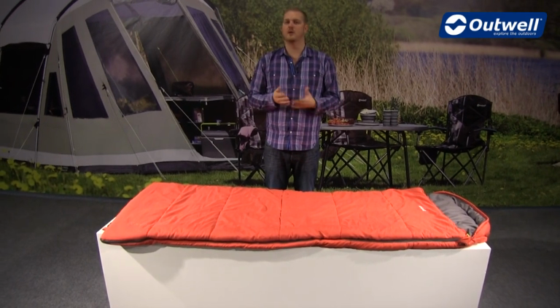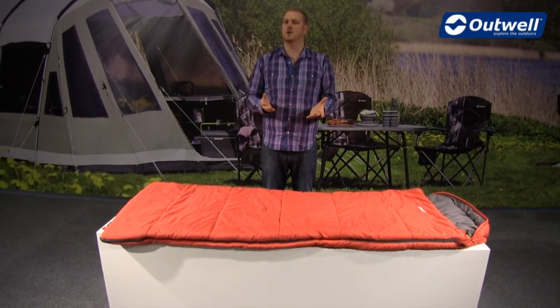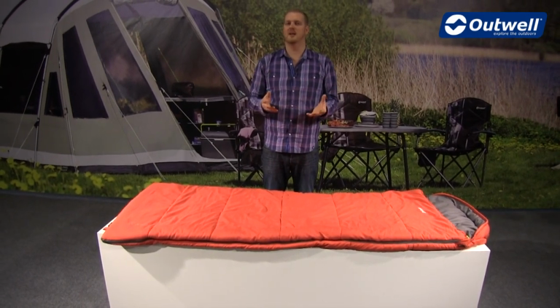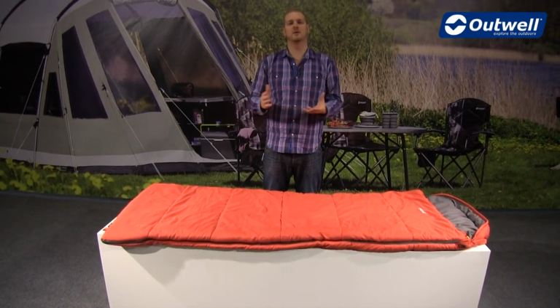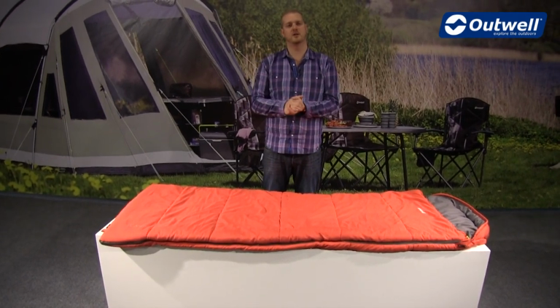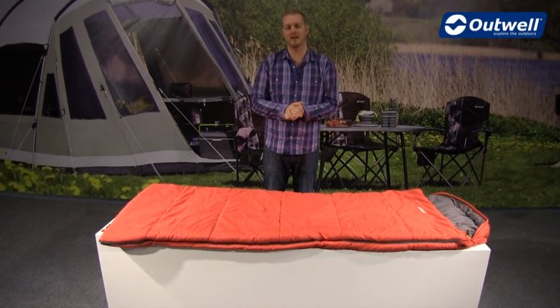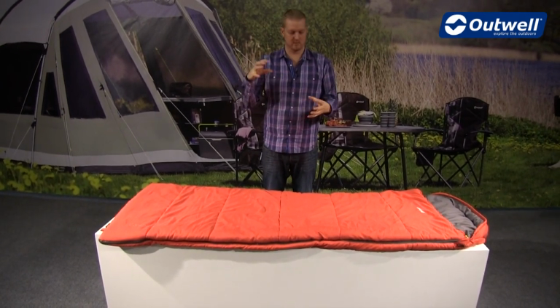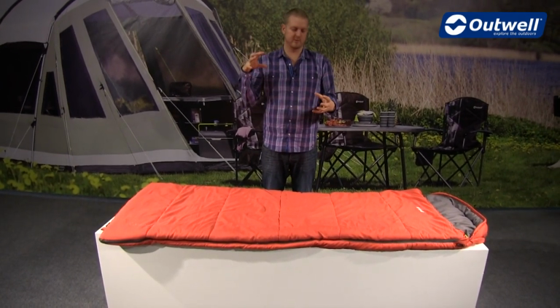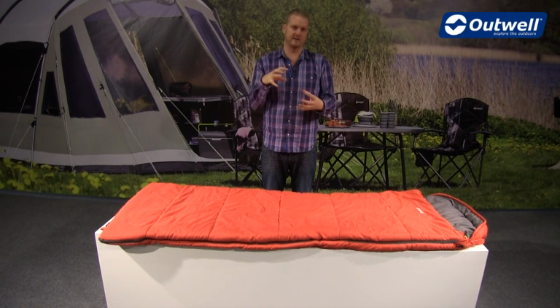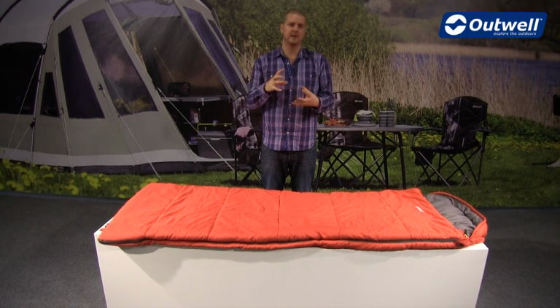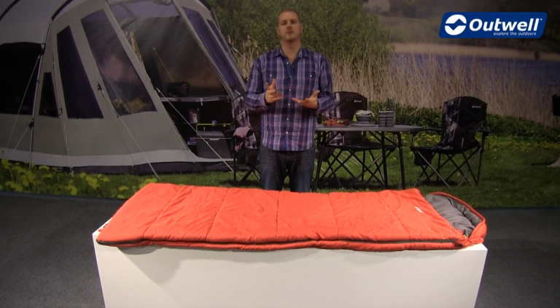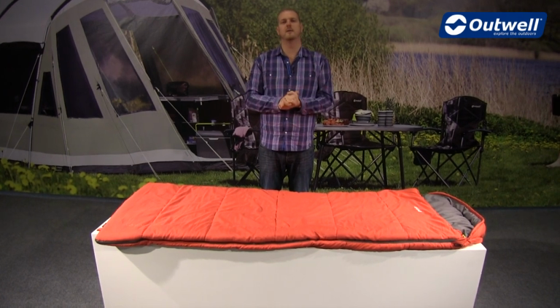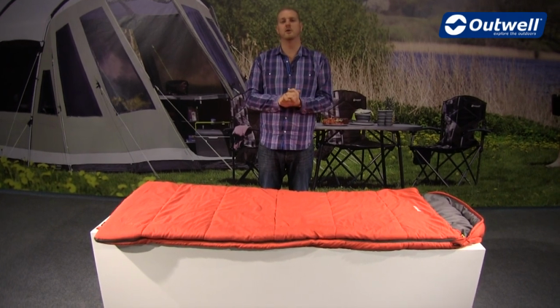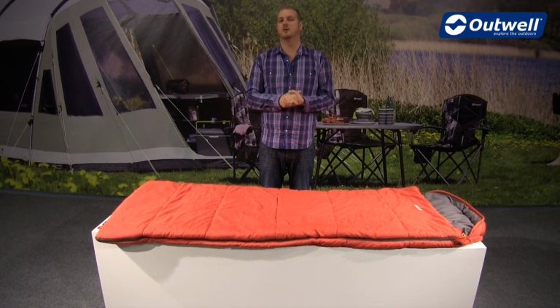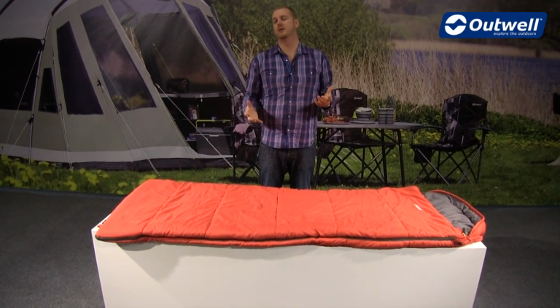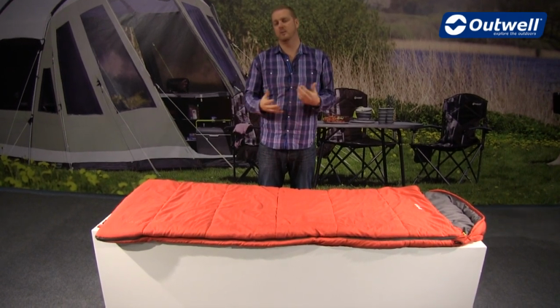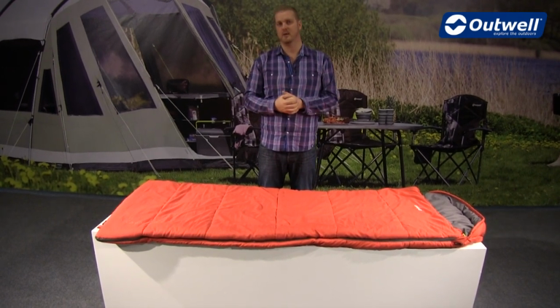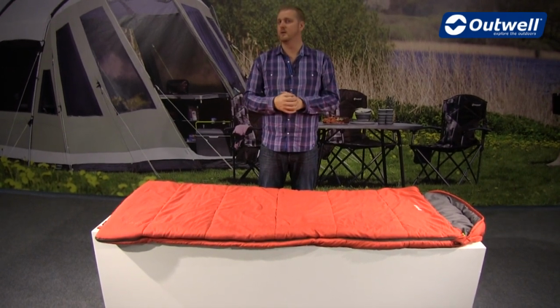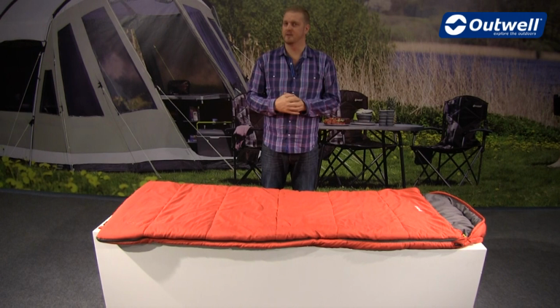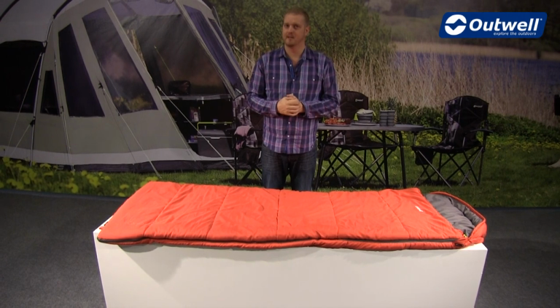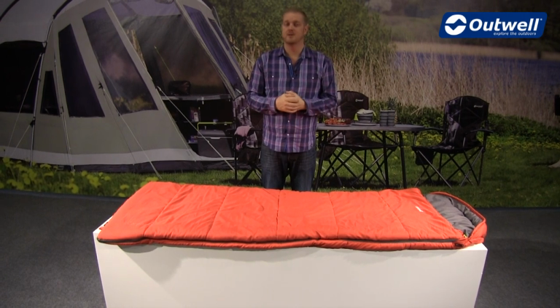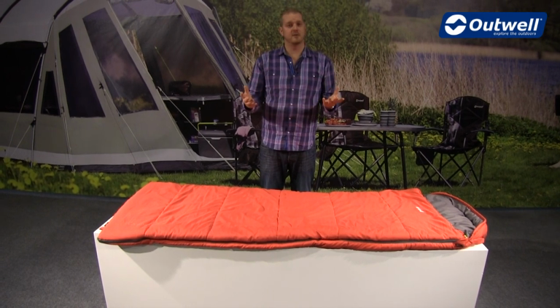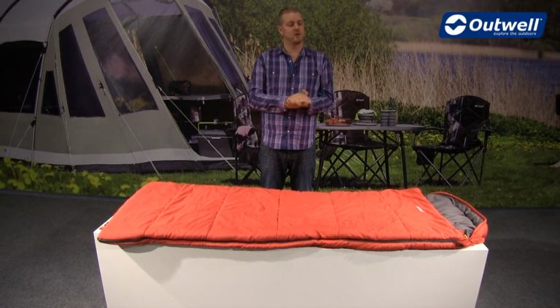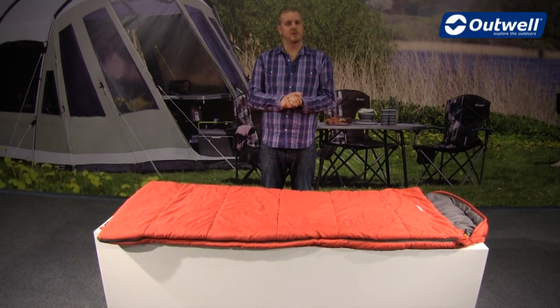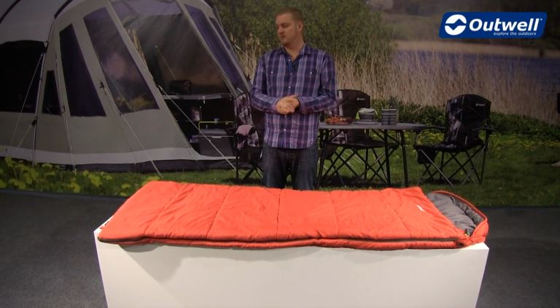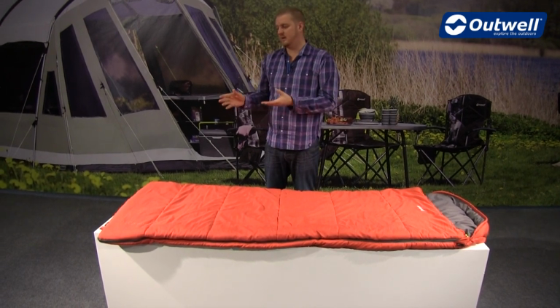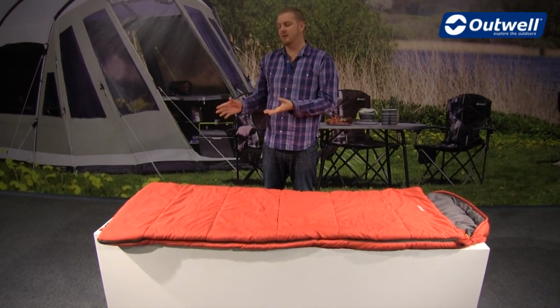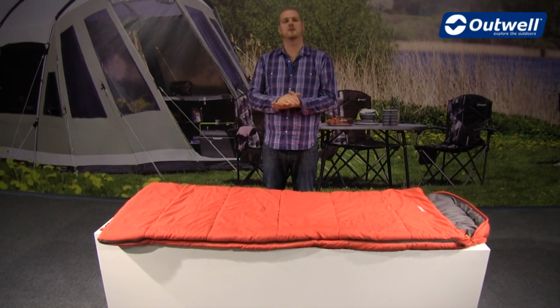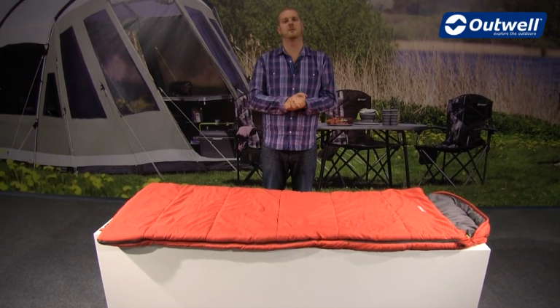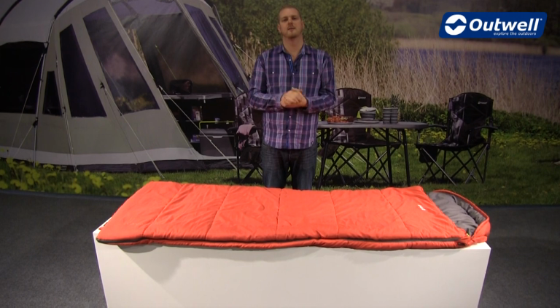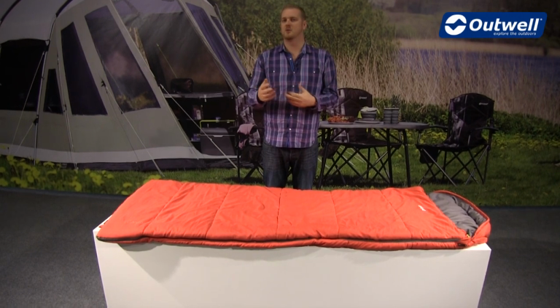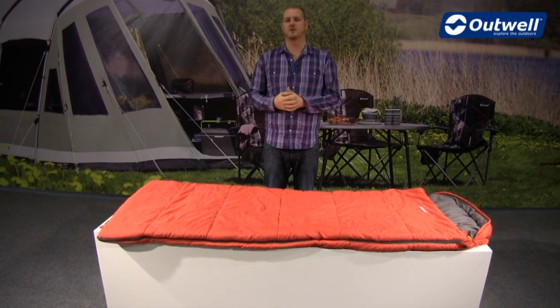It also comes in a capped compression sack, so when it comes to packing it down you'll be able to get it to a good size and it's not going to take up much room when you're travelling. So there you have it — that's all the features of the Campion Luxe sleeping bag. Thanks very much for watching.